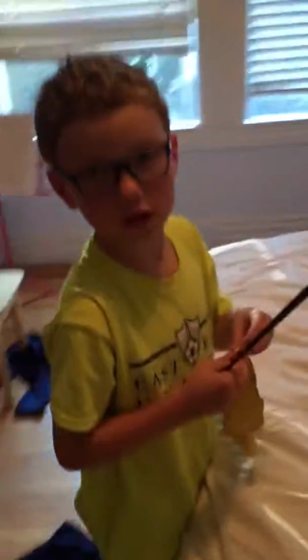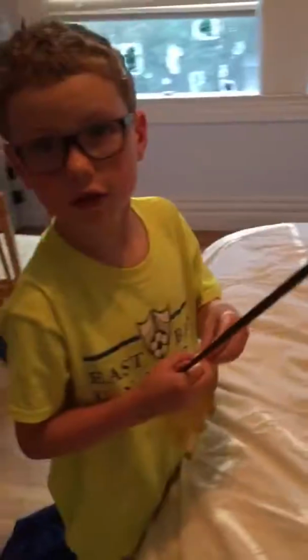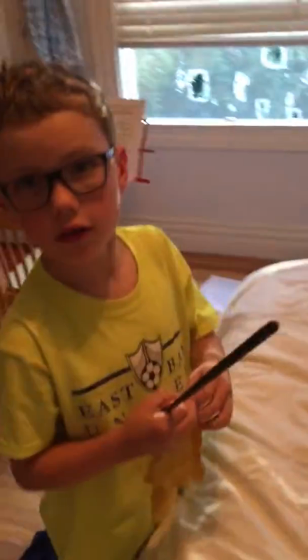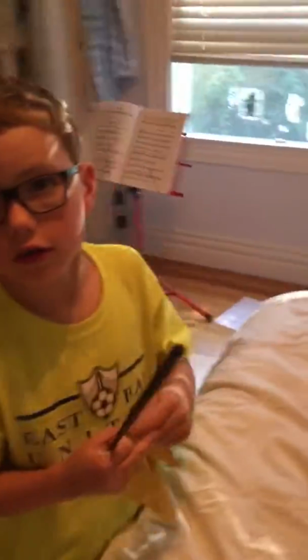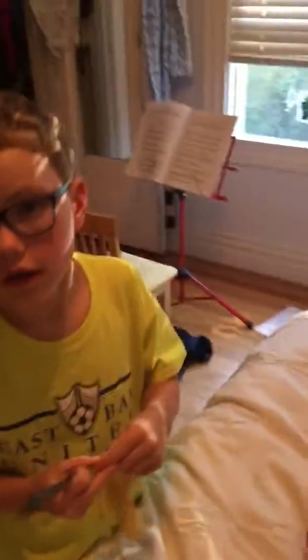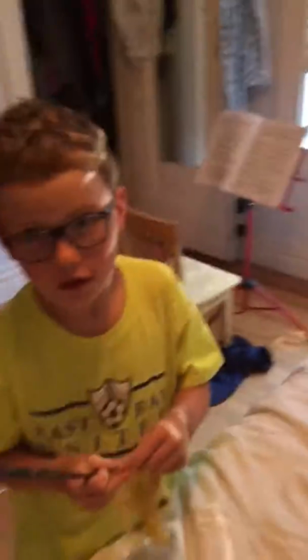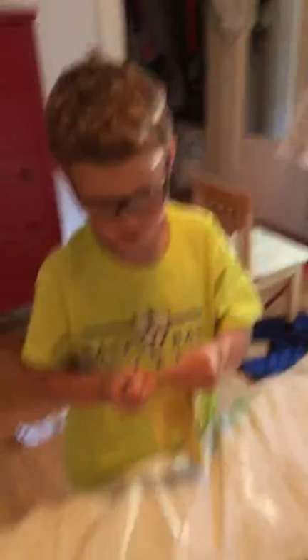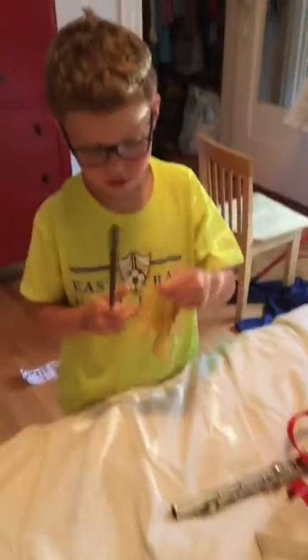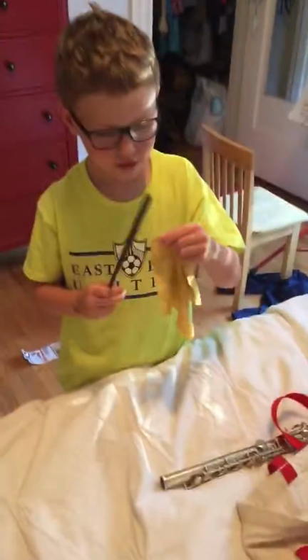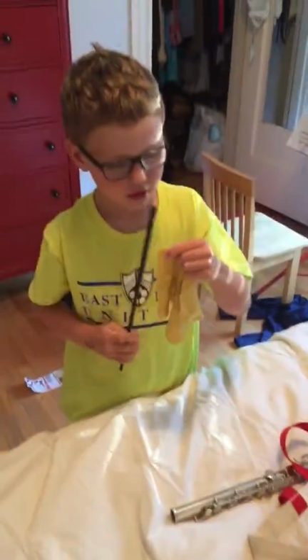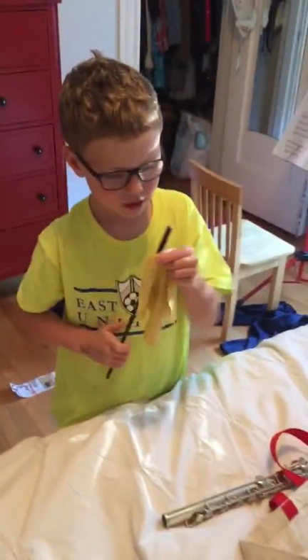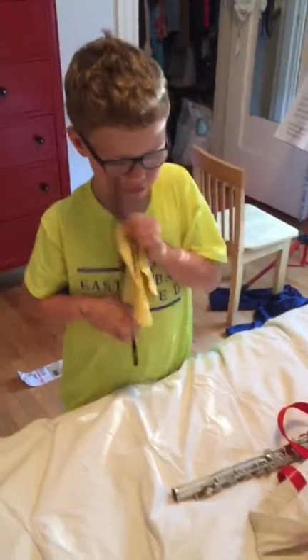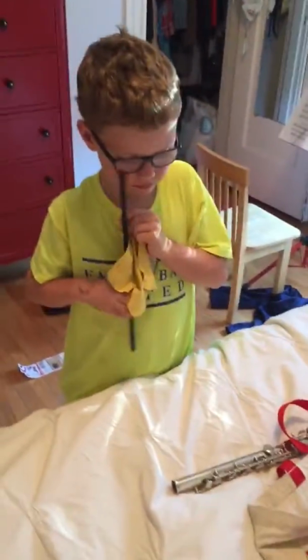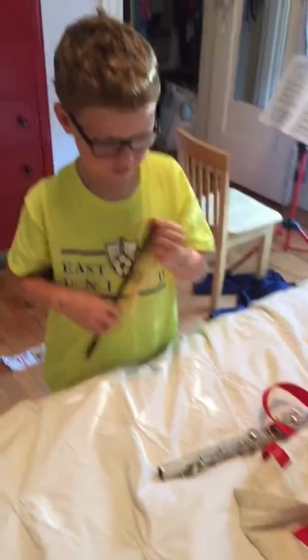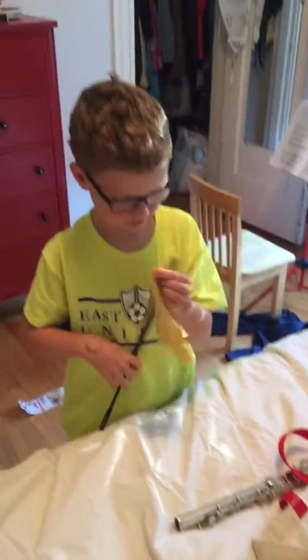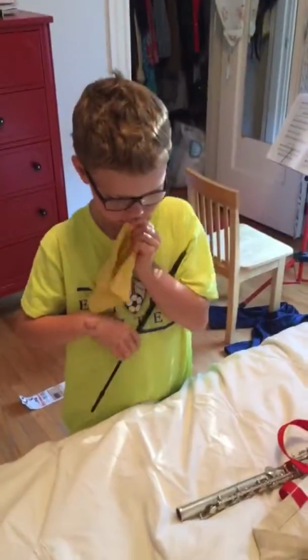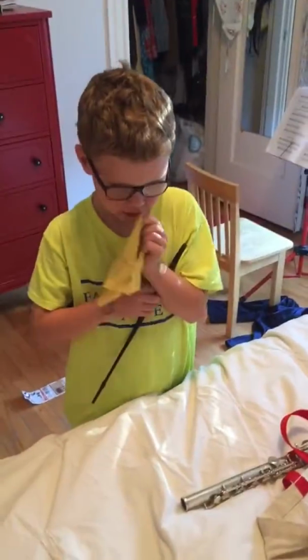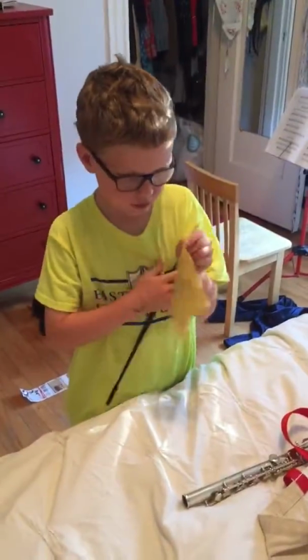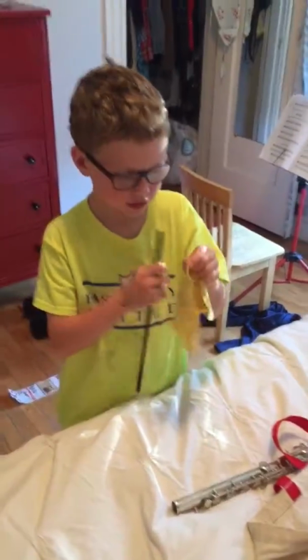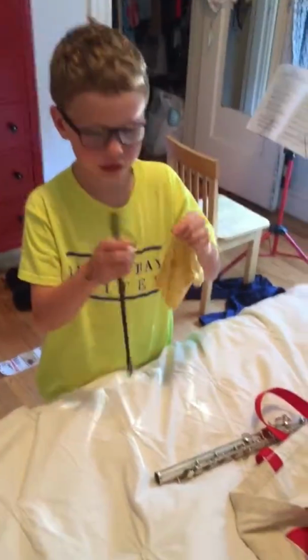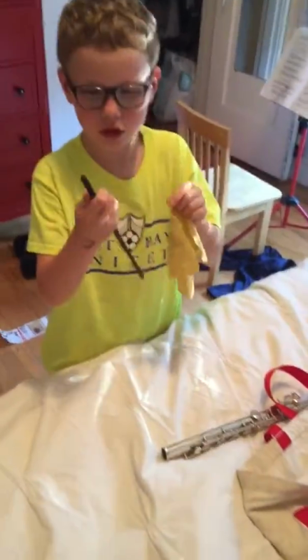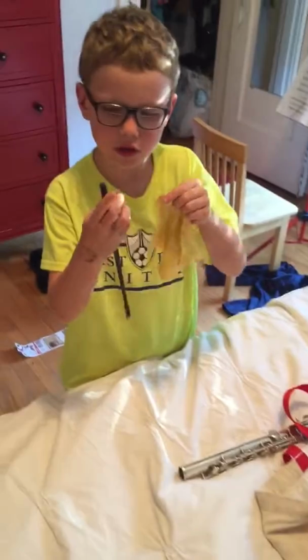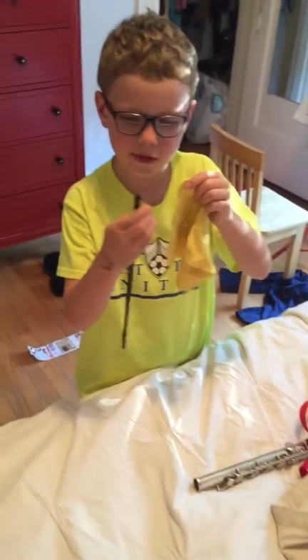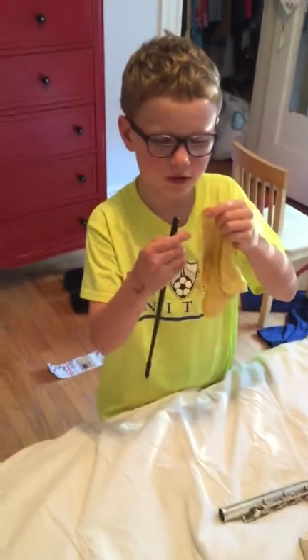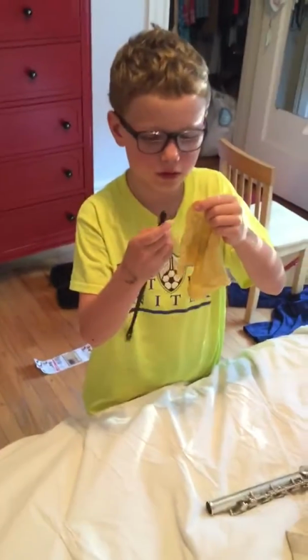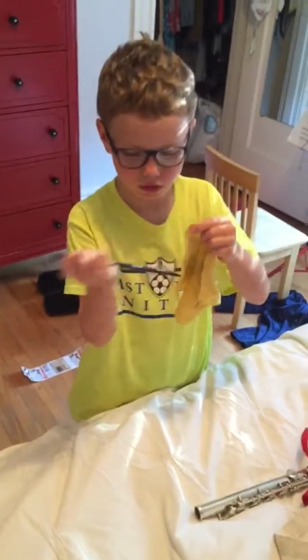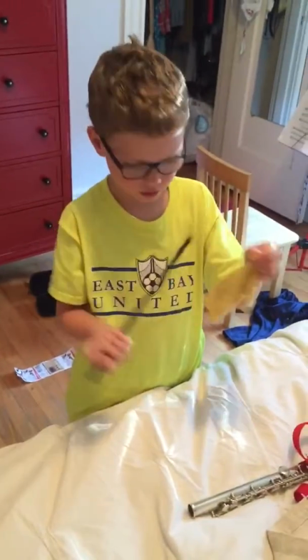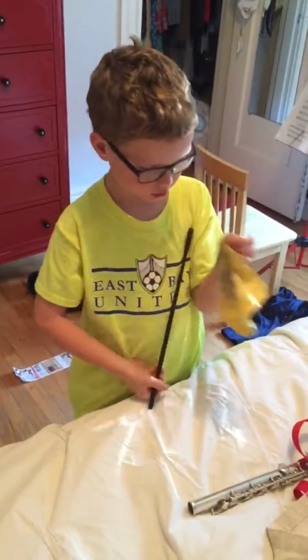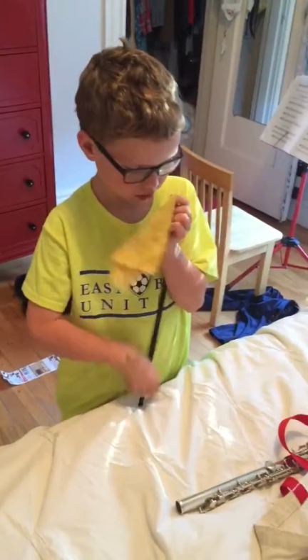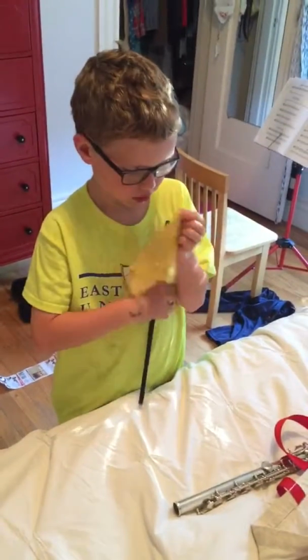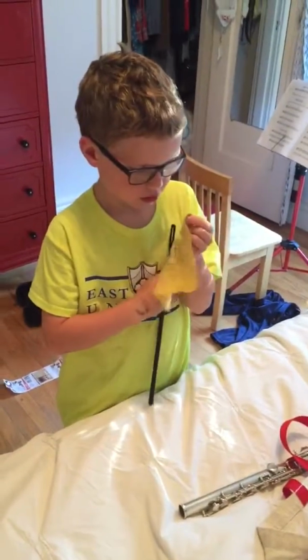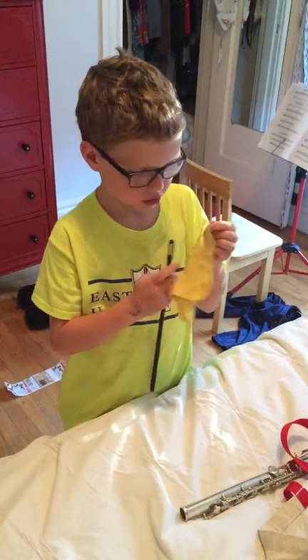Ready? Yes, ready. So what are we doing again? You see the cloth and you see the hole — that's to clean the flute, right?